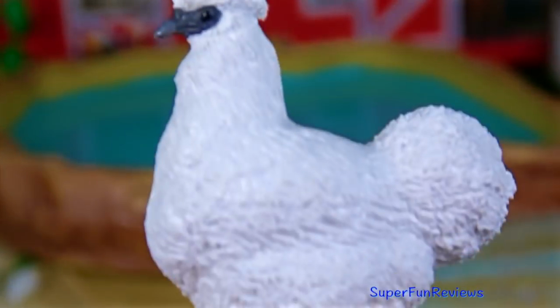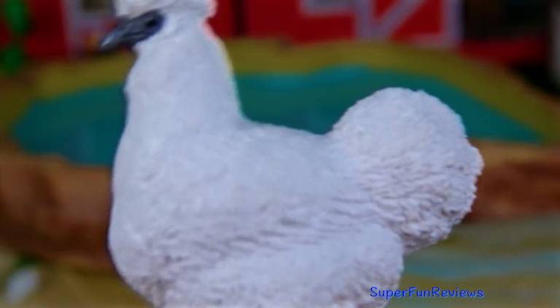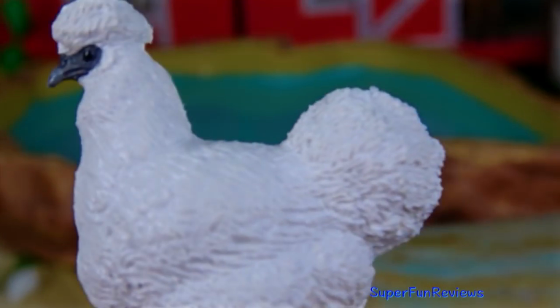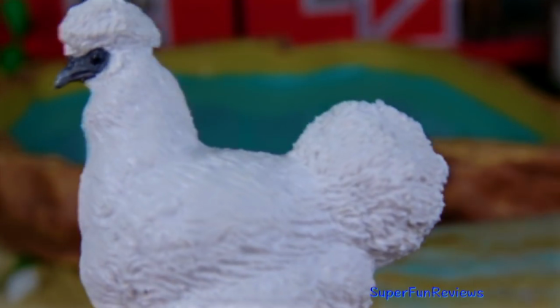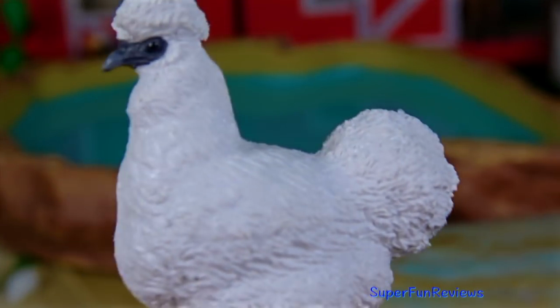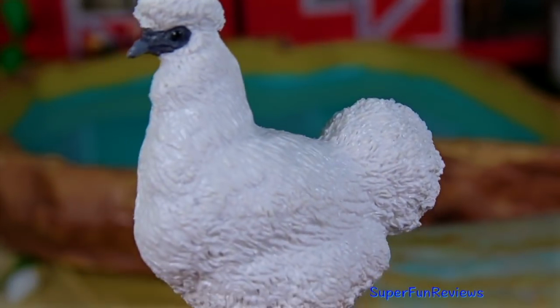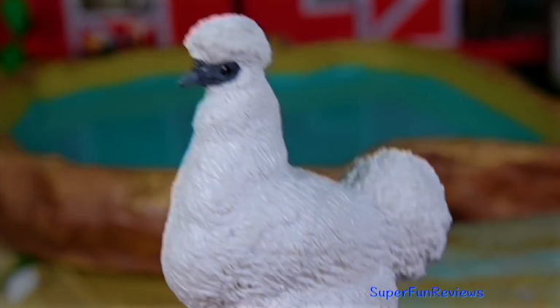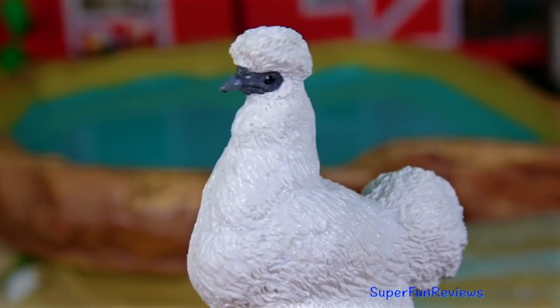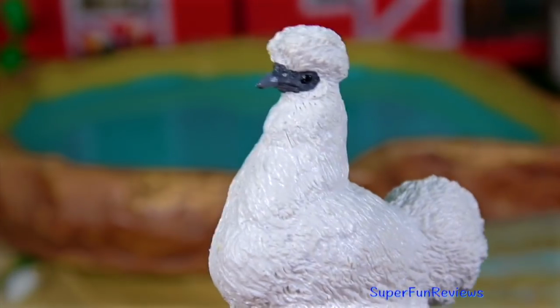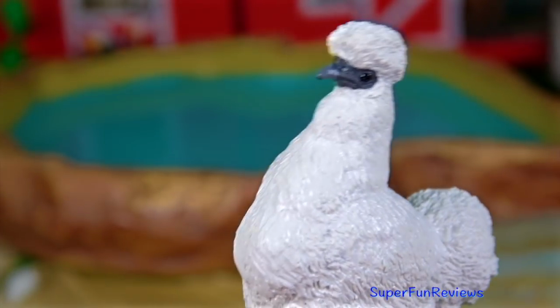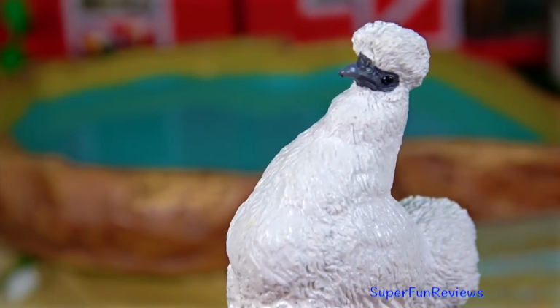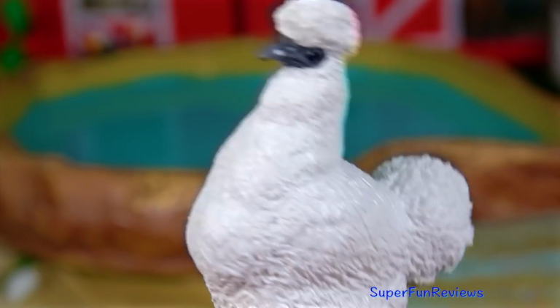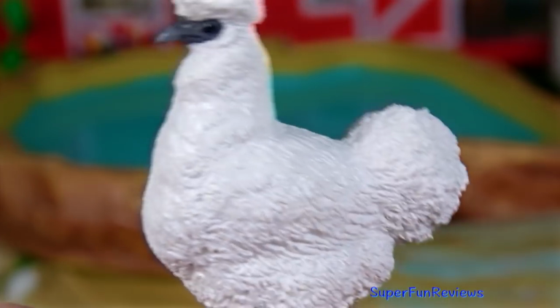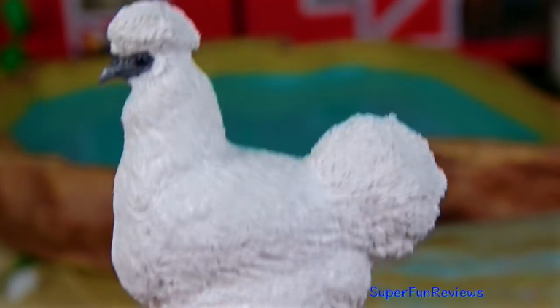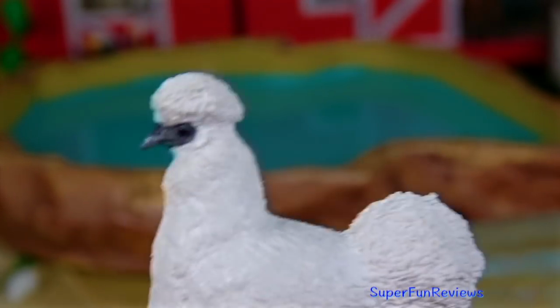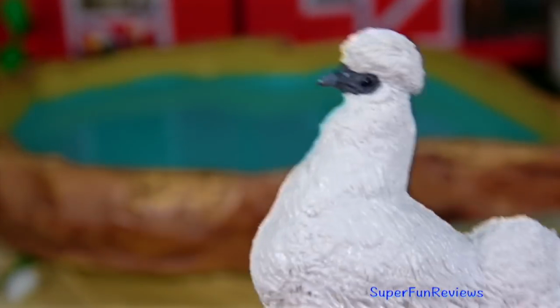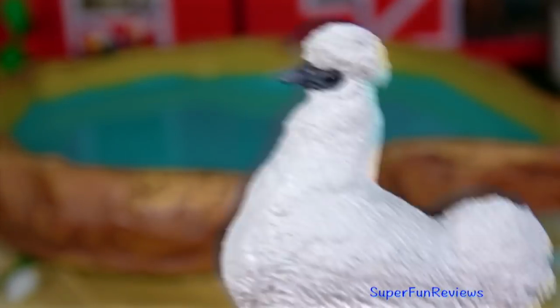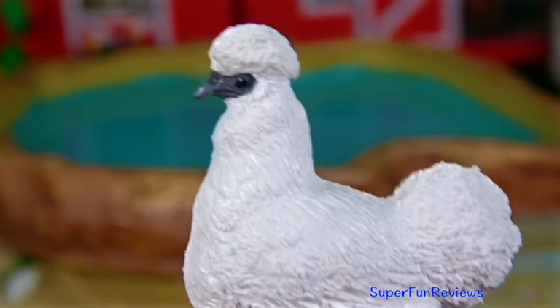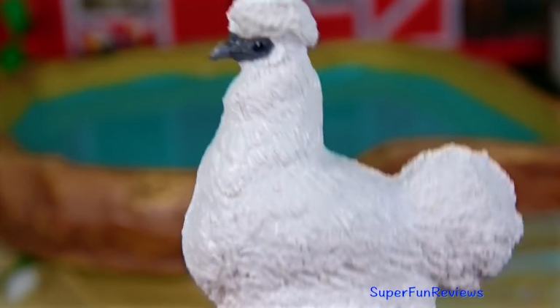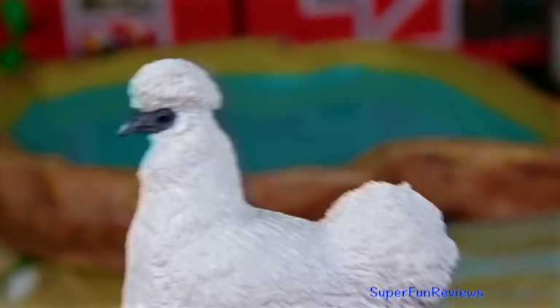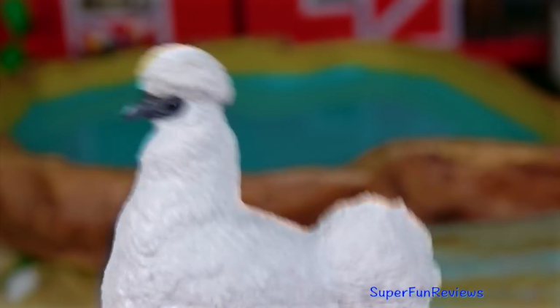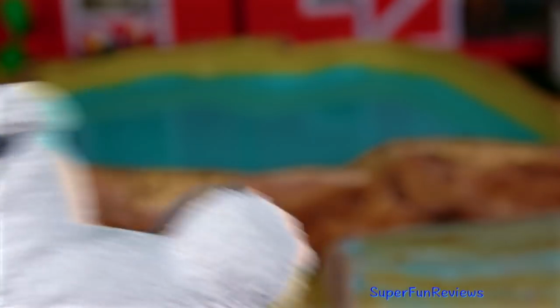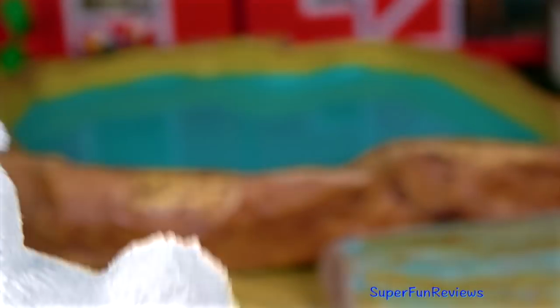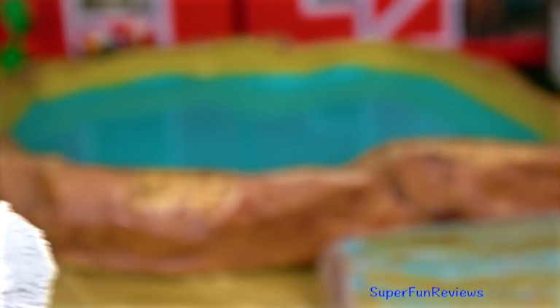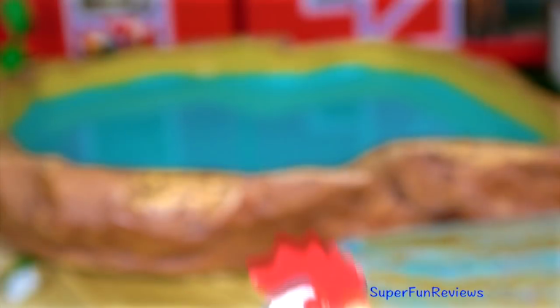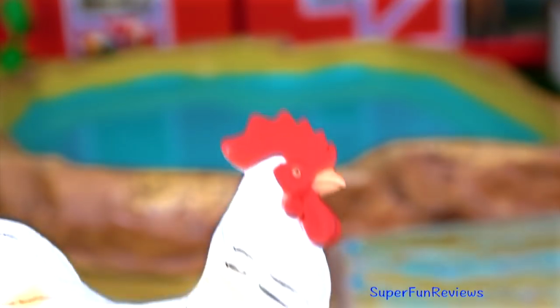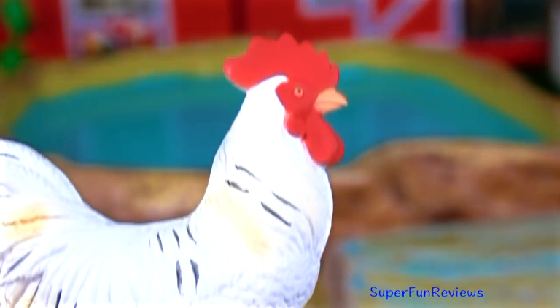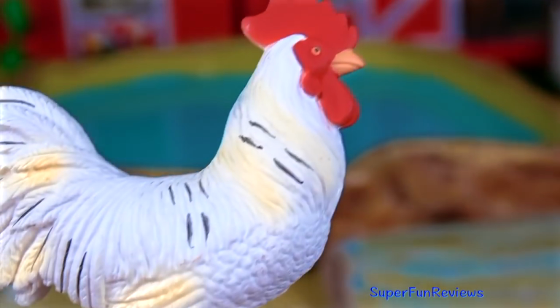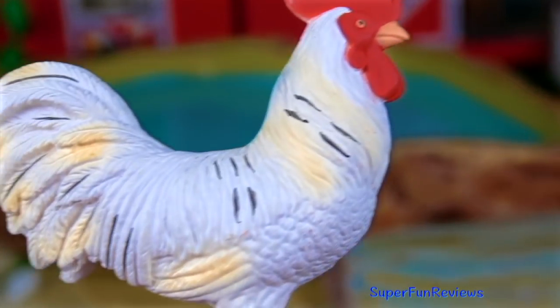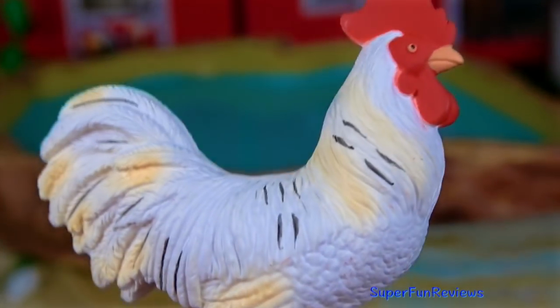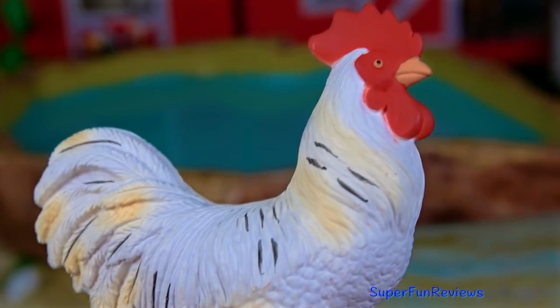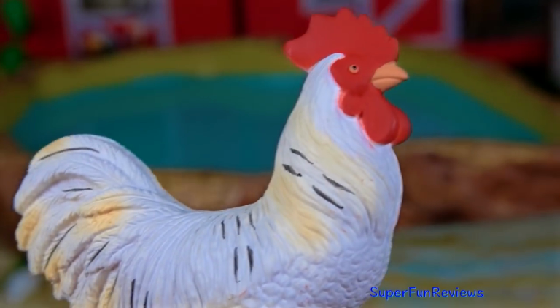There's a silky — we'll have a closer look. And here's the white rooster.